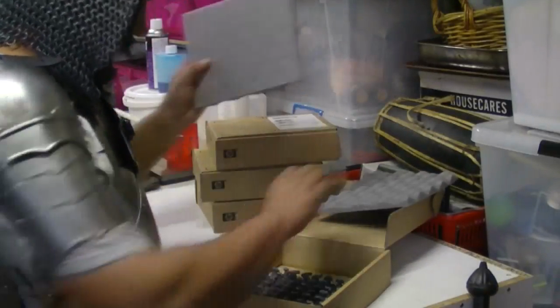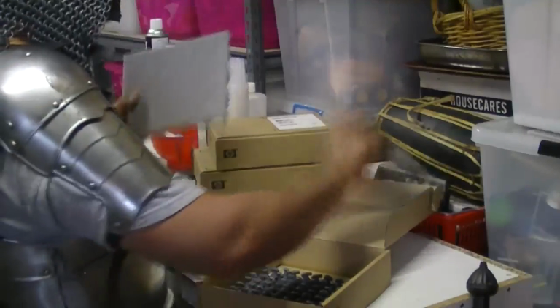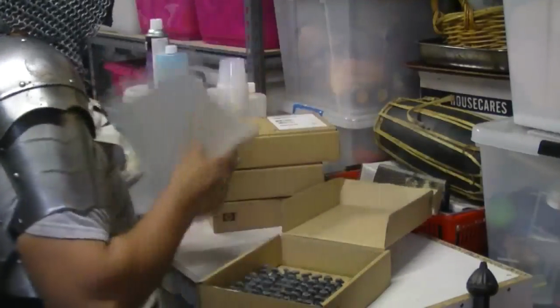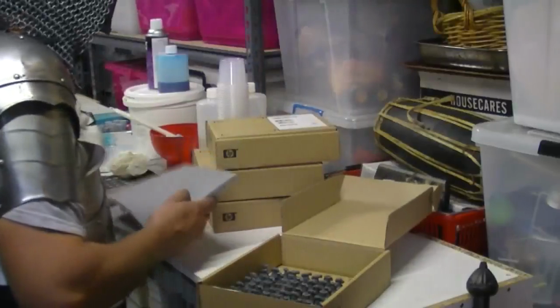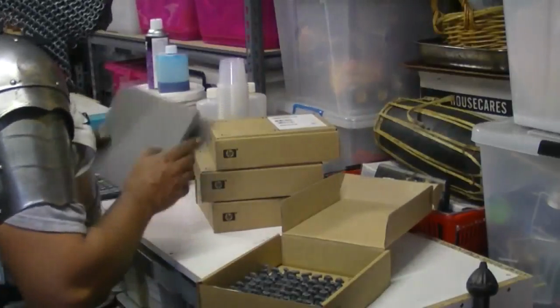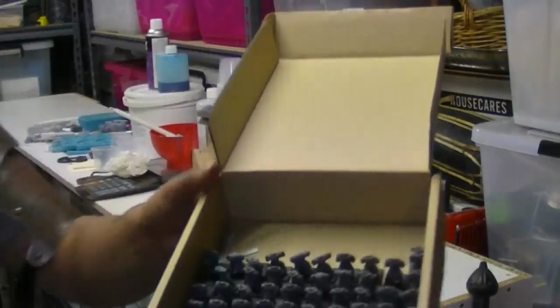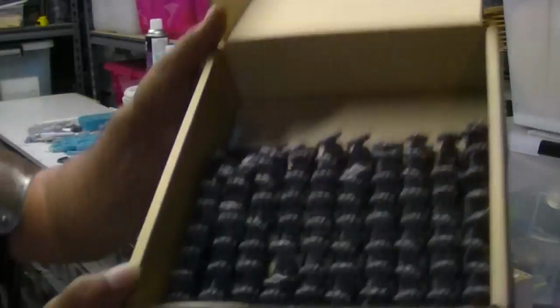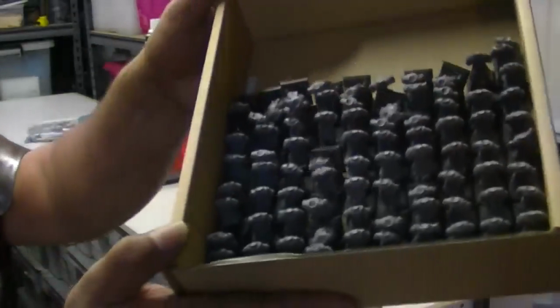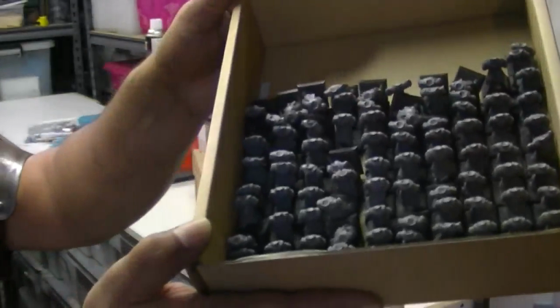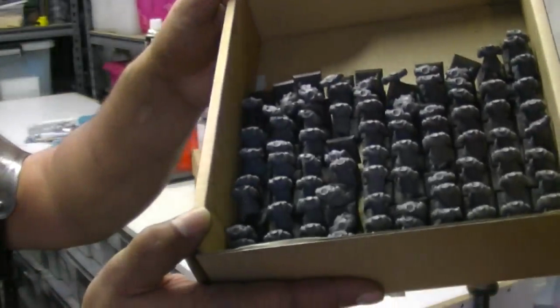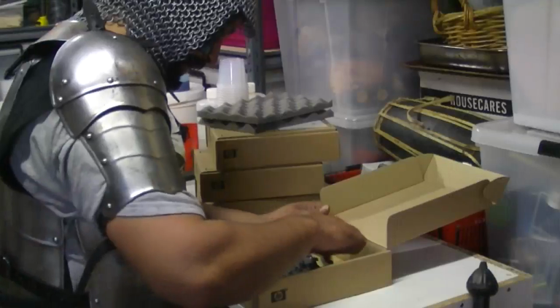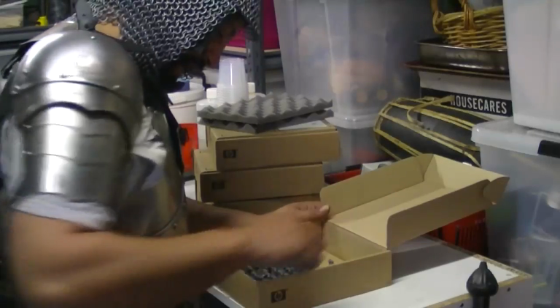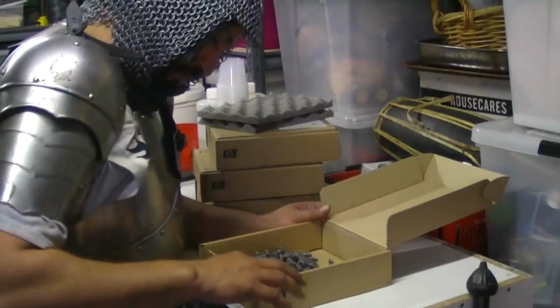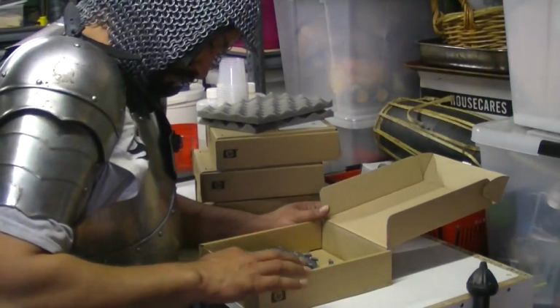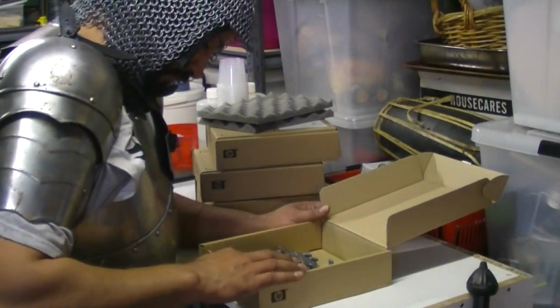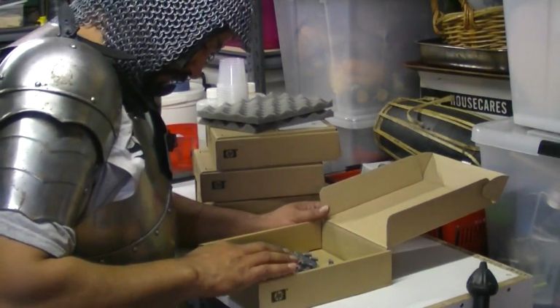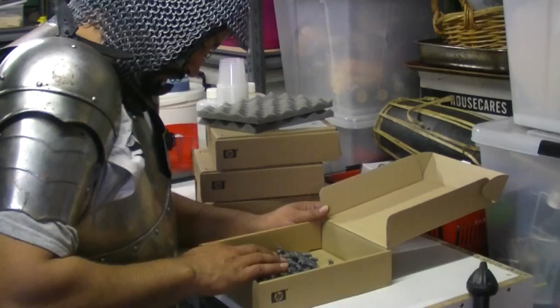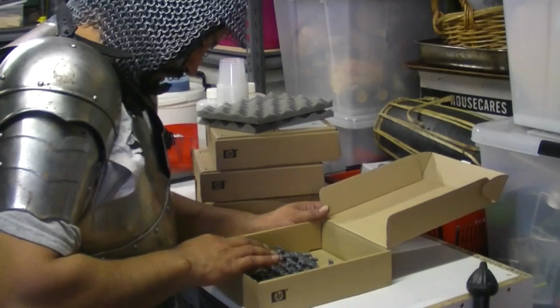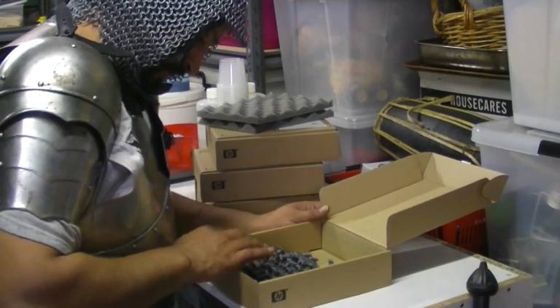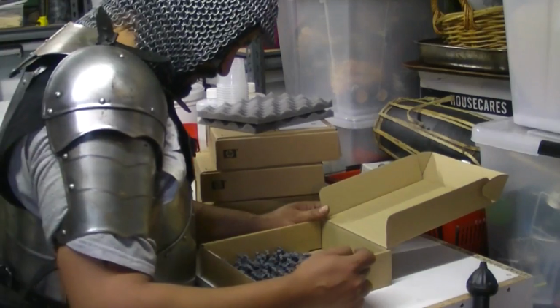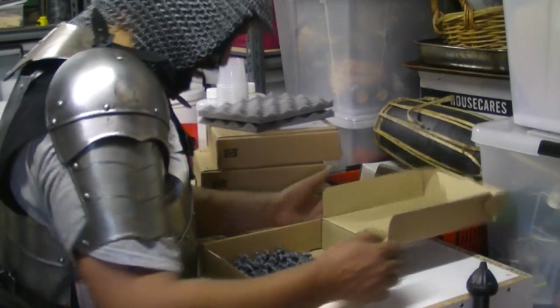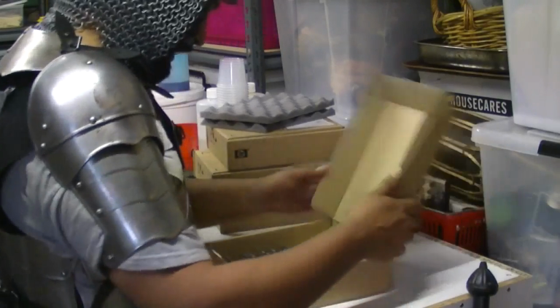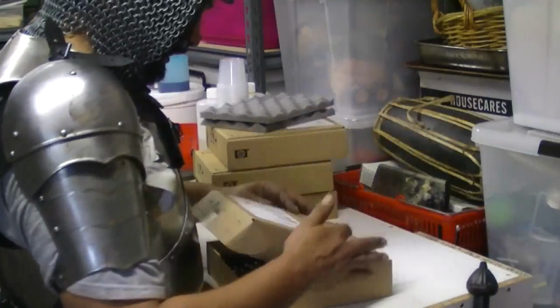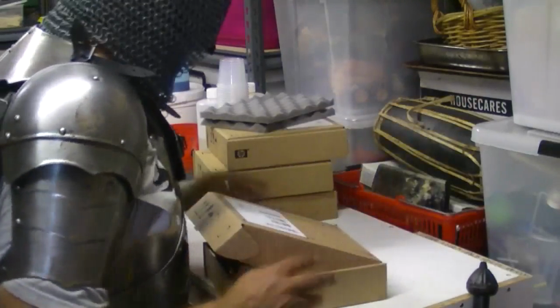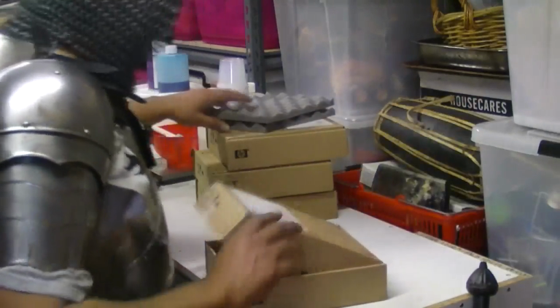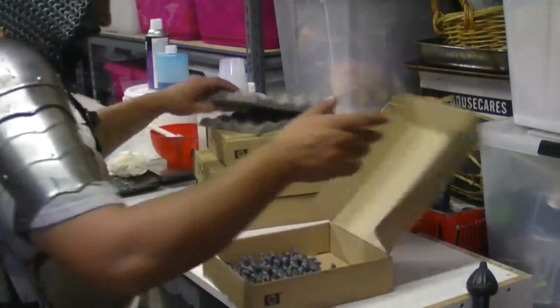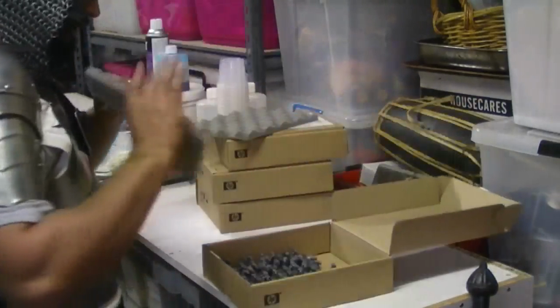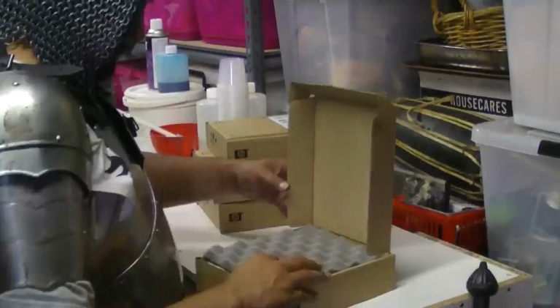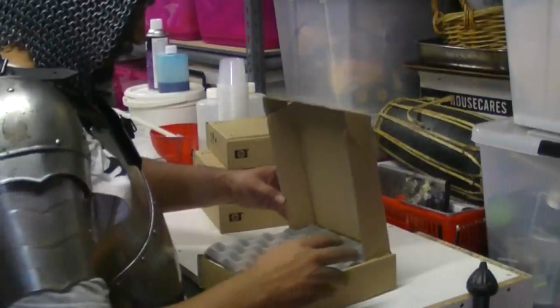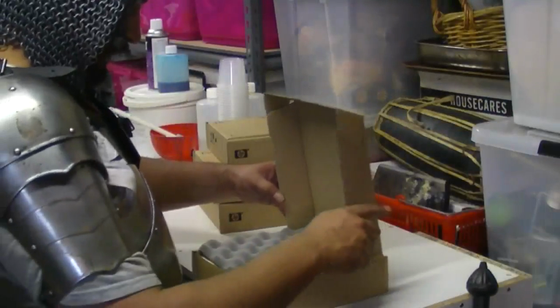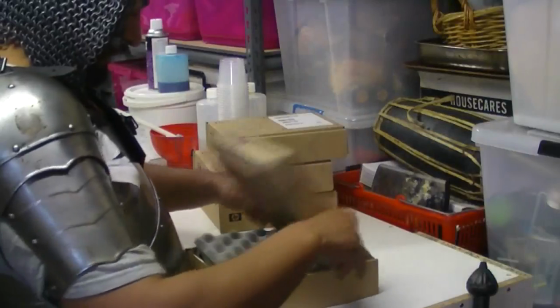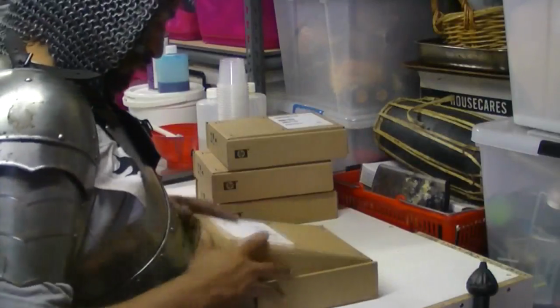A whole bunch of headless men. There we go - the men at arms. Ninety in that box! I probably need more. Actually, I do have more.